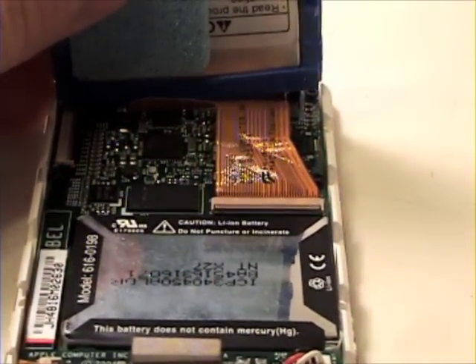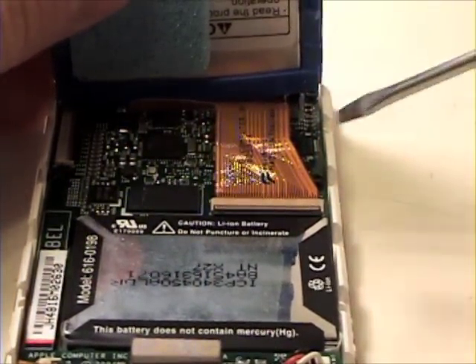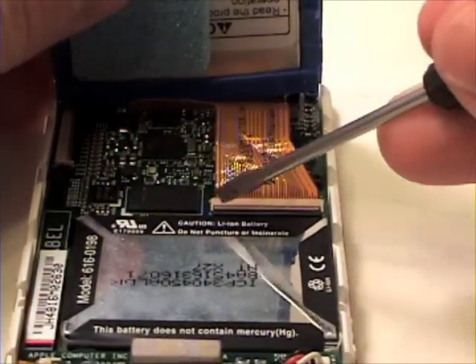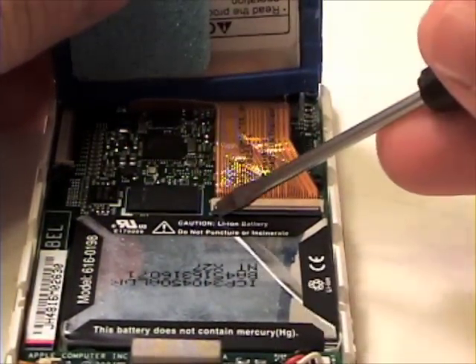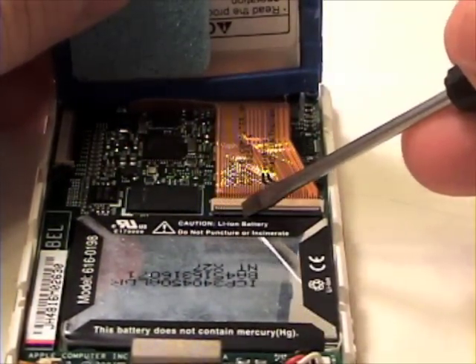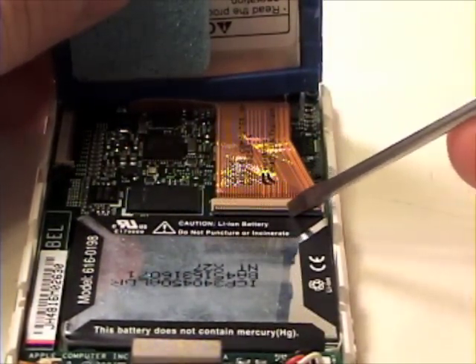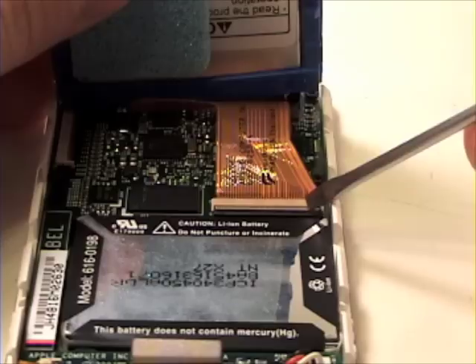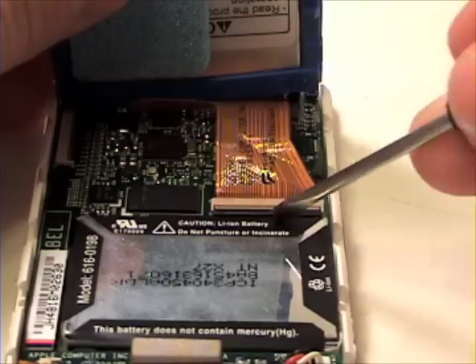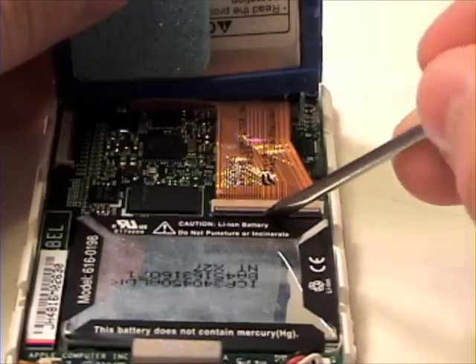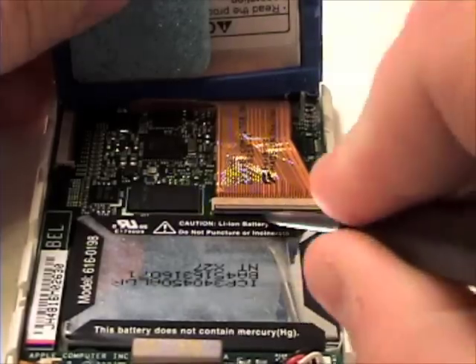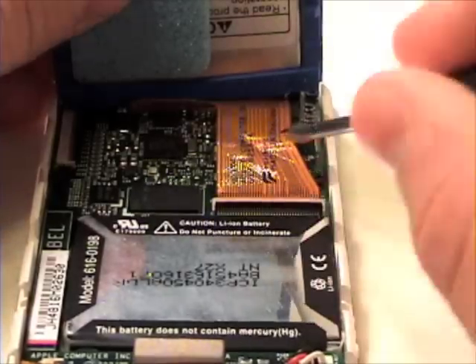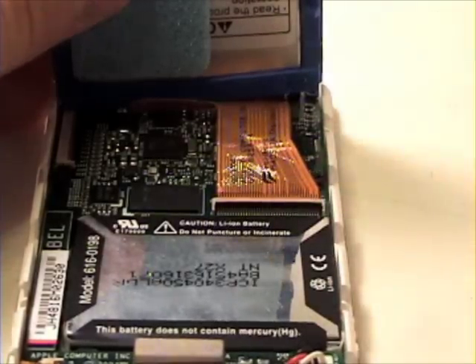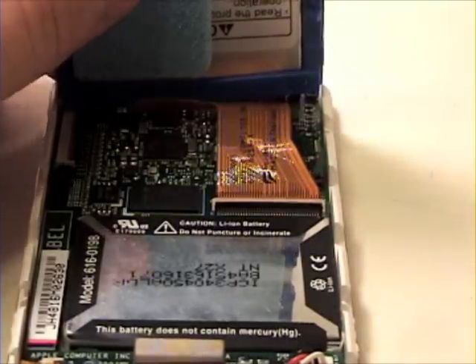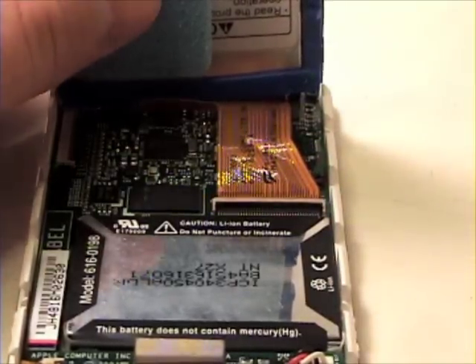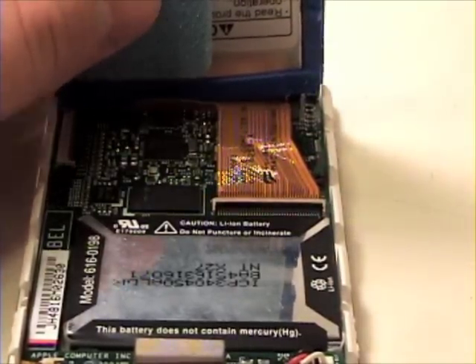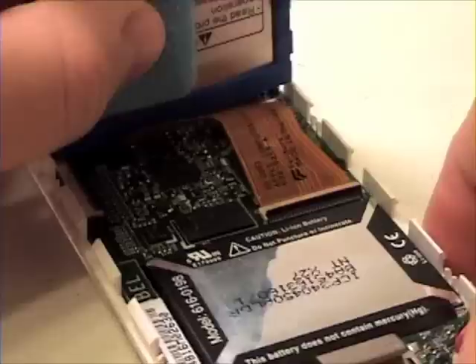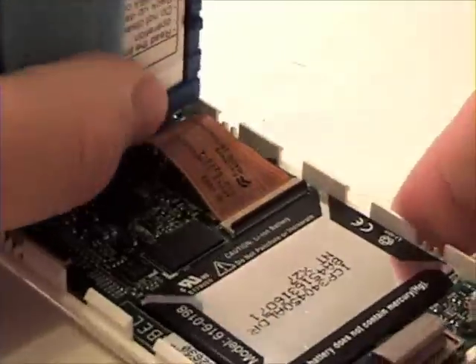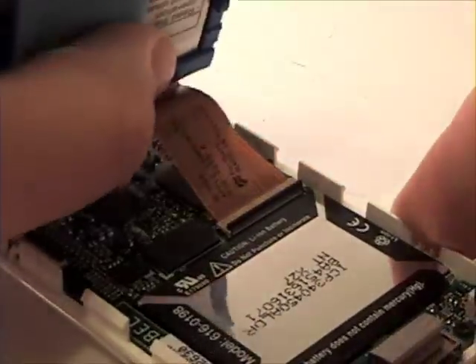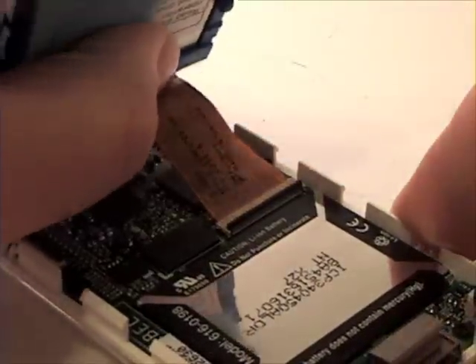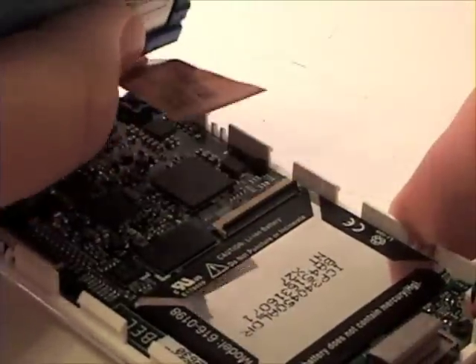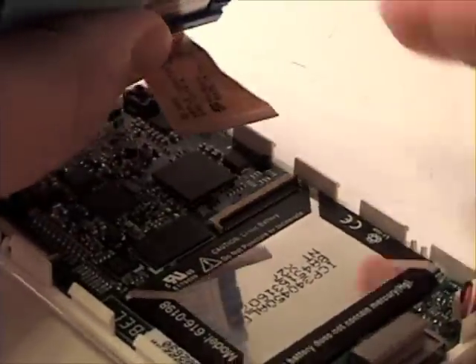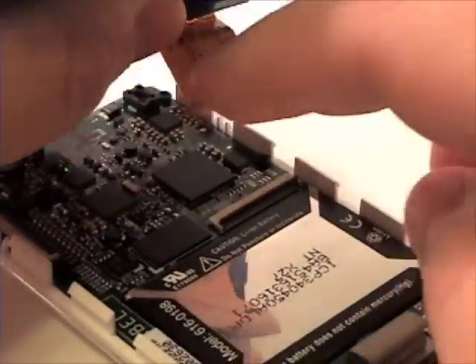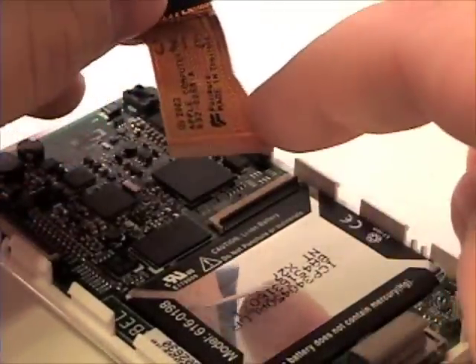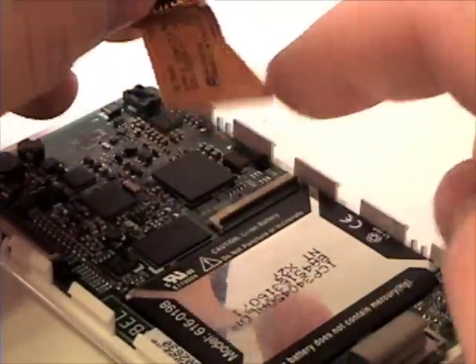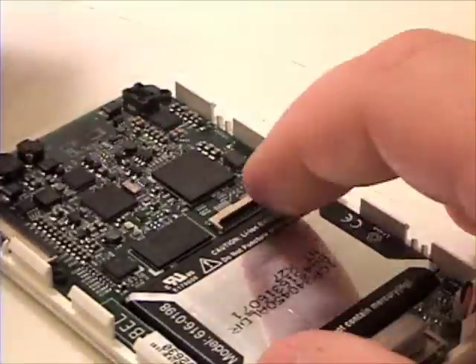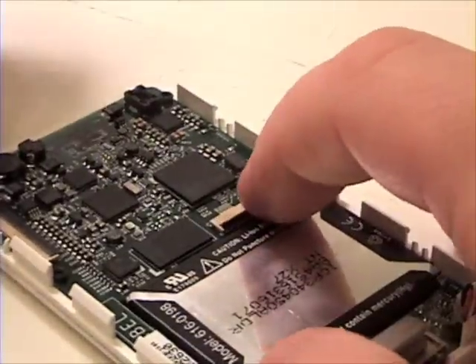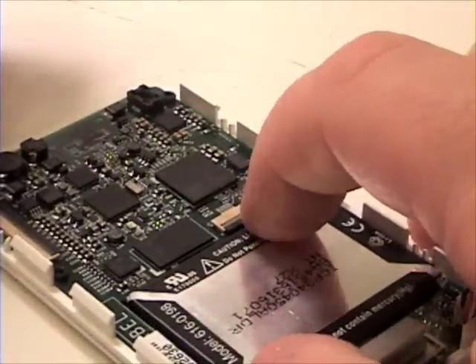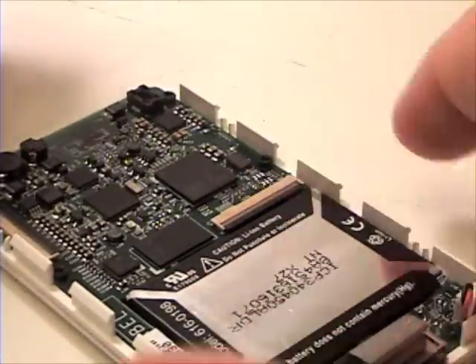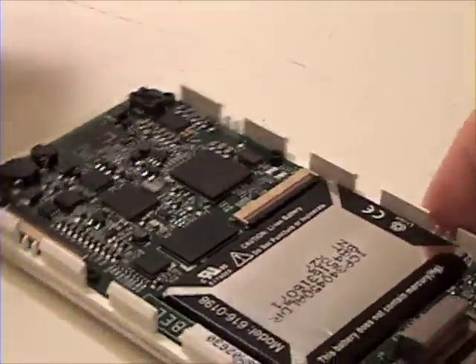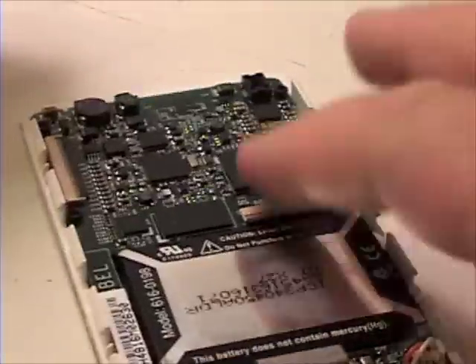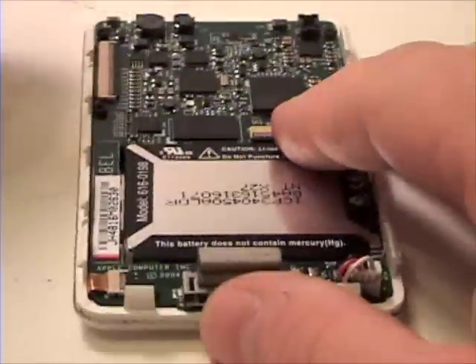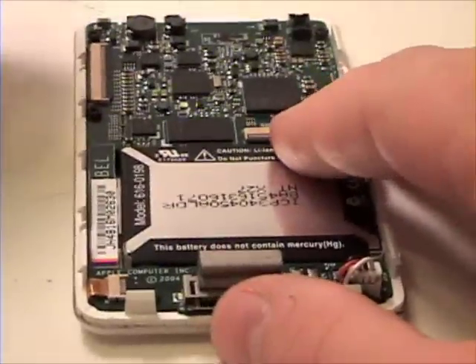Once that's complete, lift the lock bar that is holding the ribbon cable in place and gently remove the ribbon cable from the ribbon cable connector. Now lock the bar back in place.